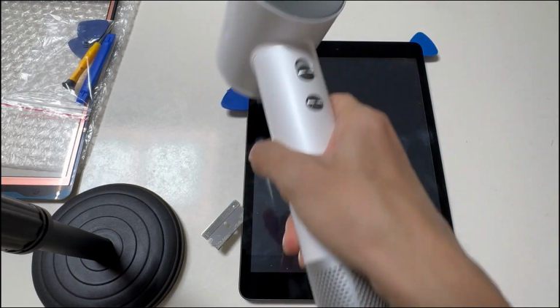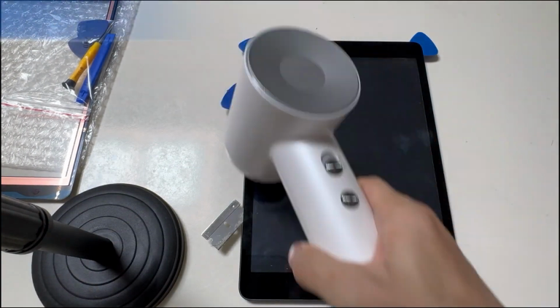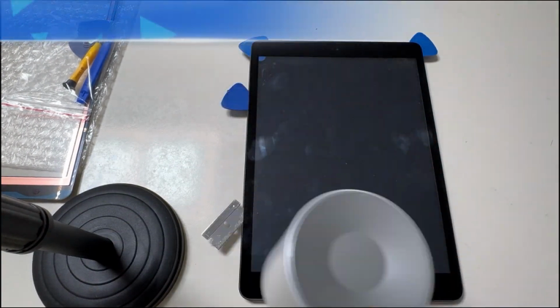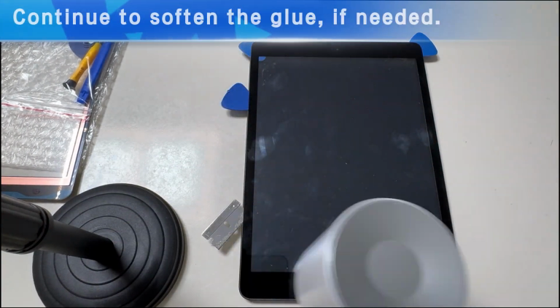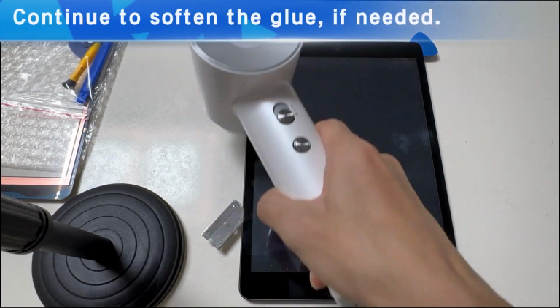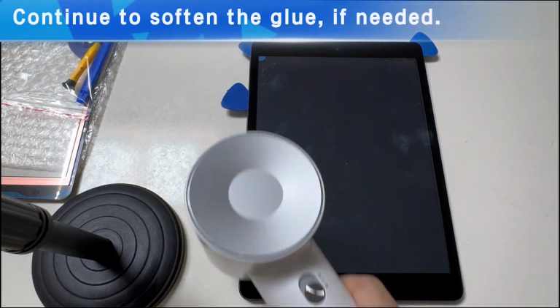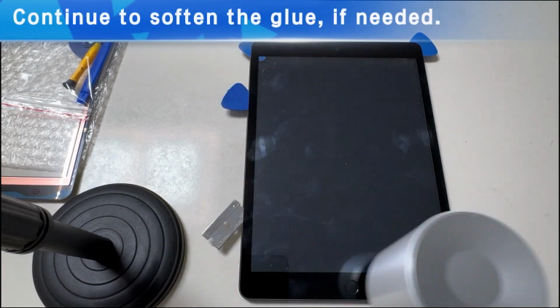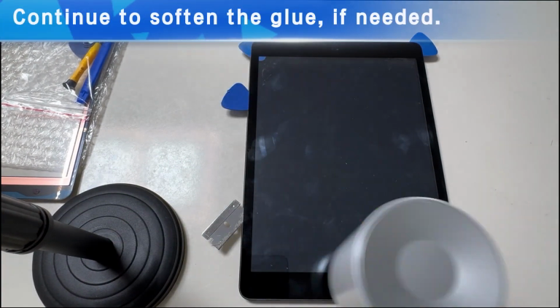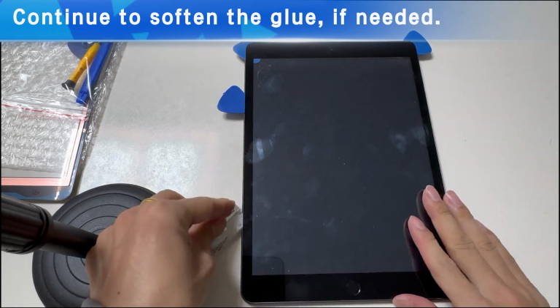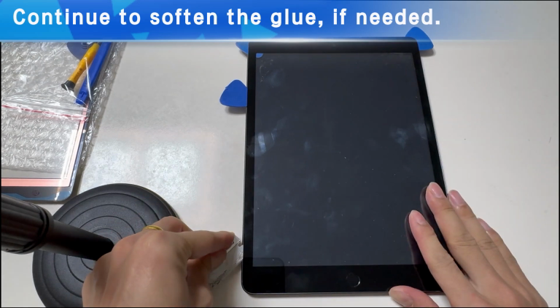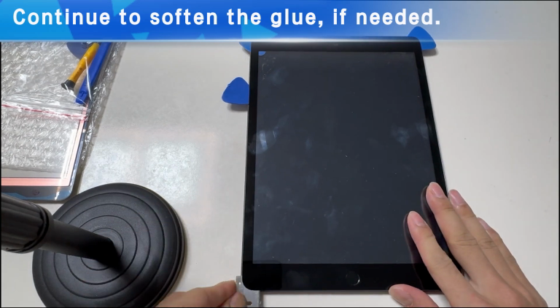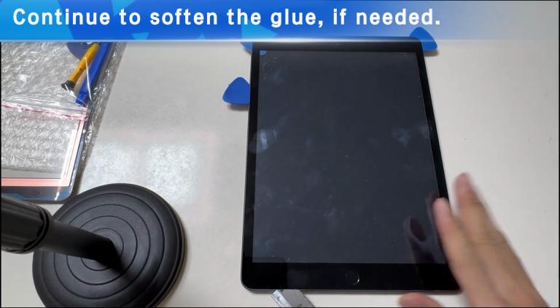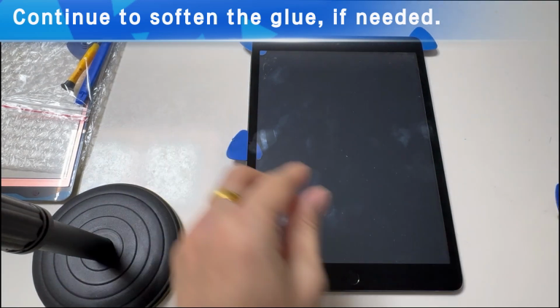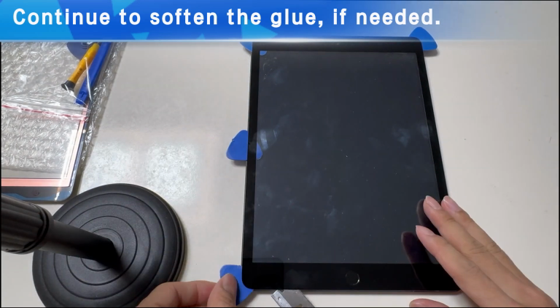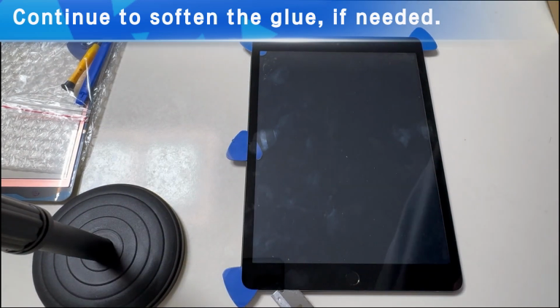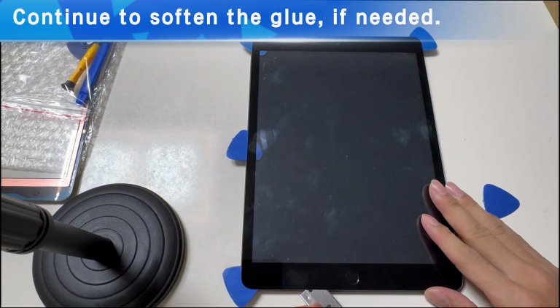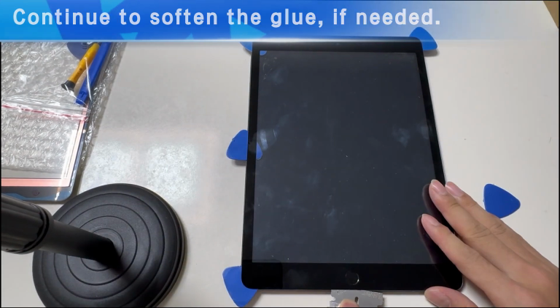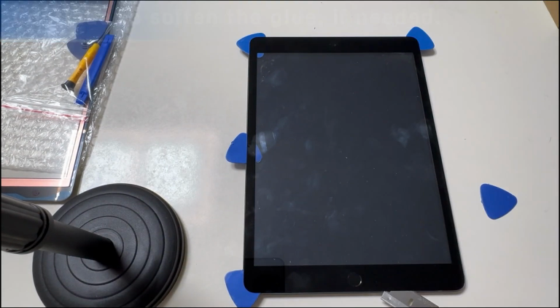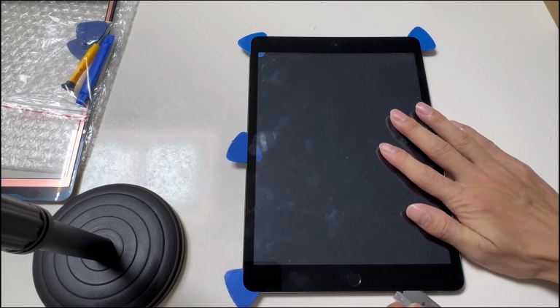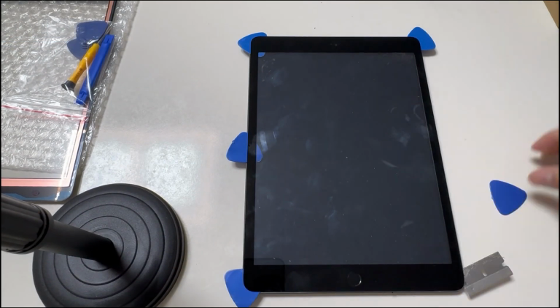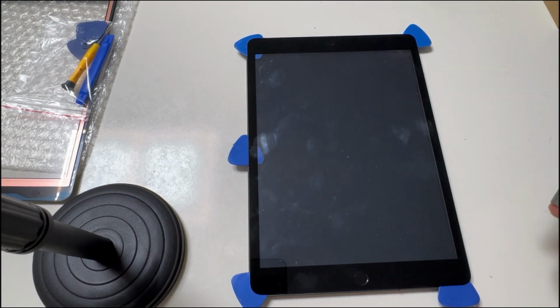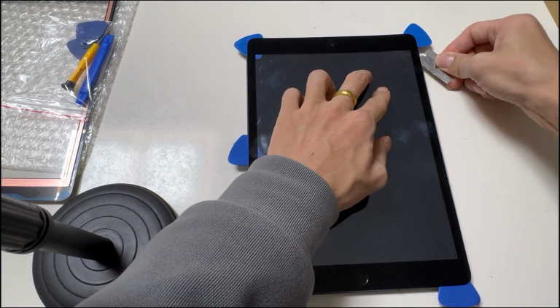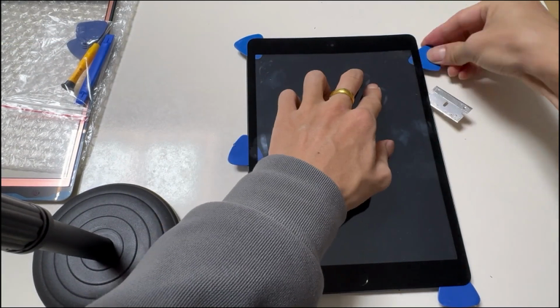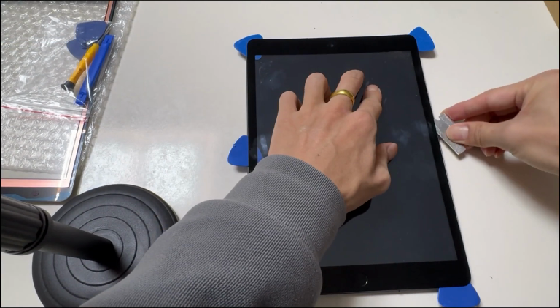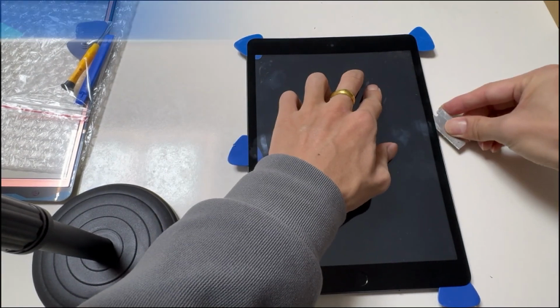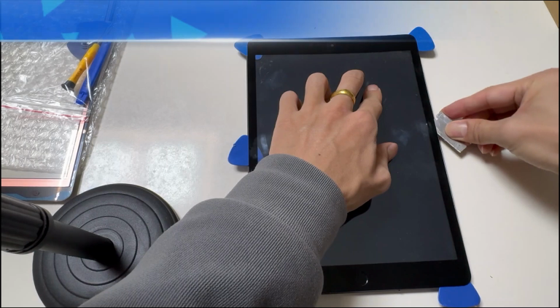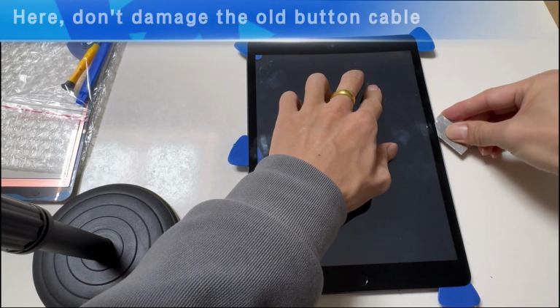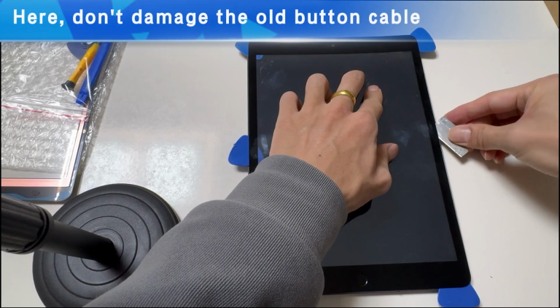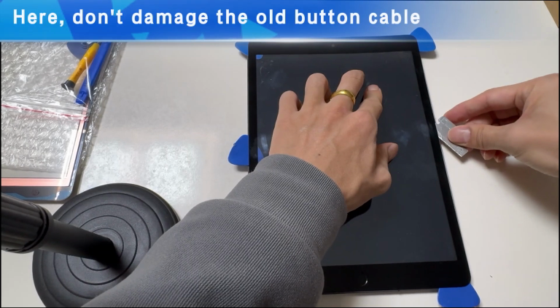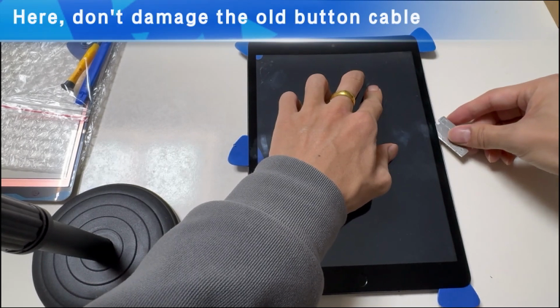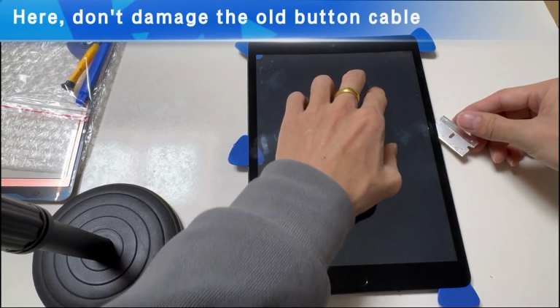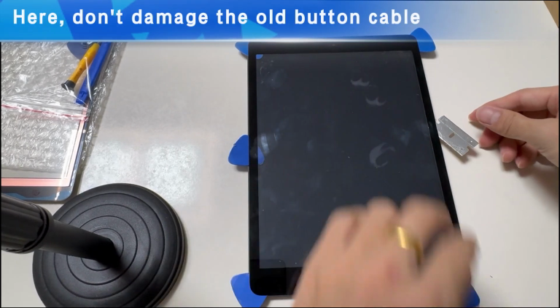Repeat to soften the glue, which makes it easier to slide the tool. Don't damage the old button cable.